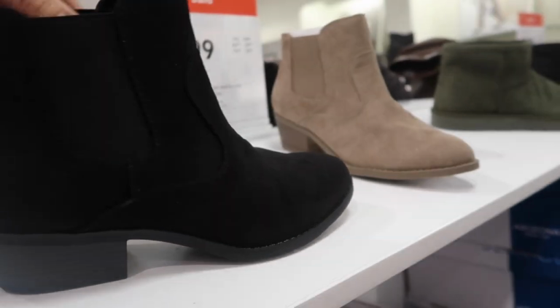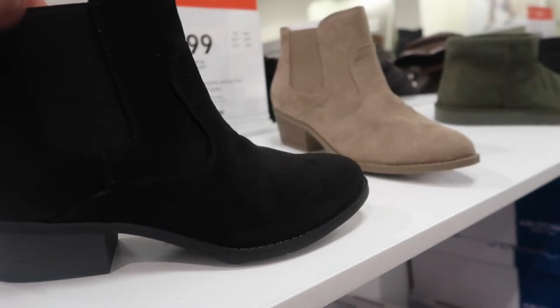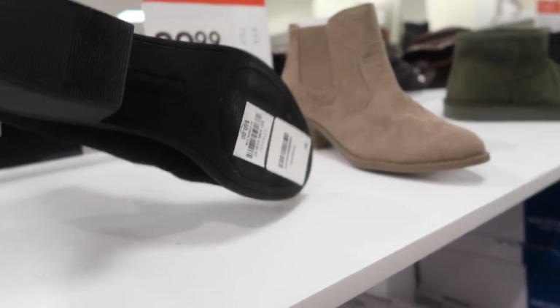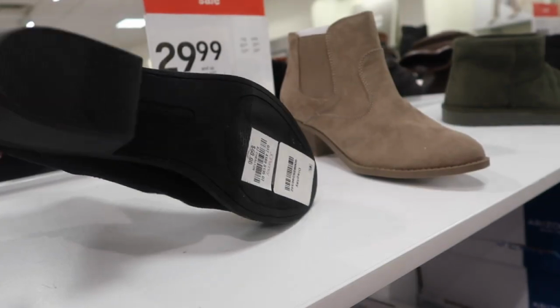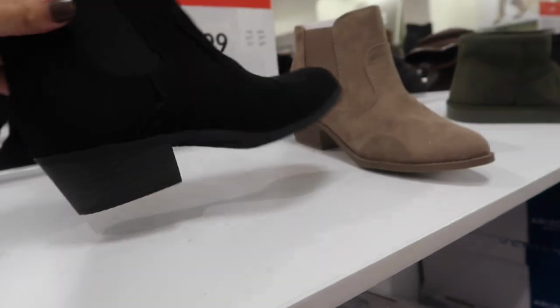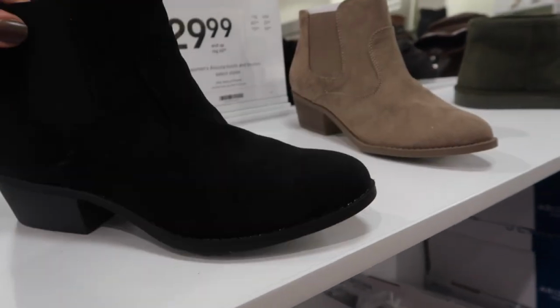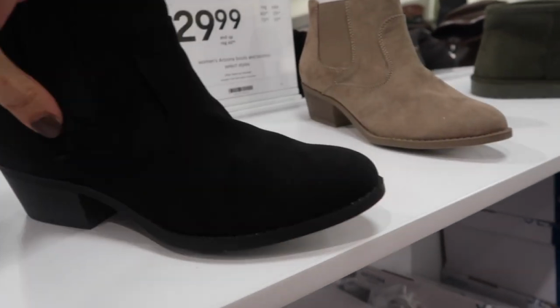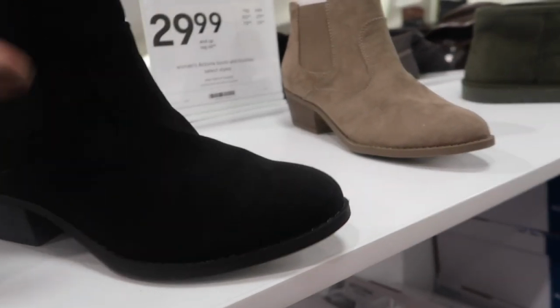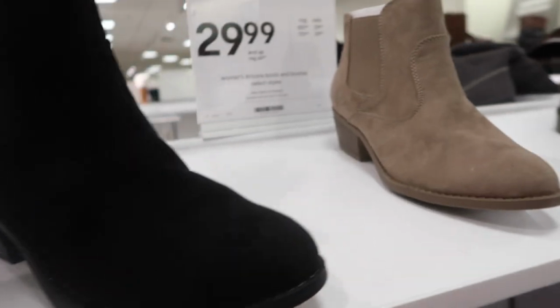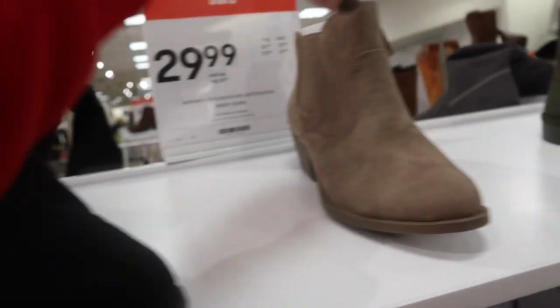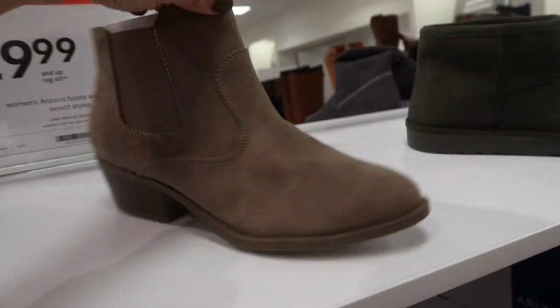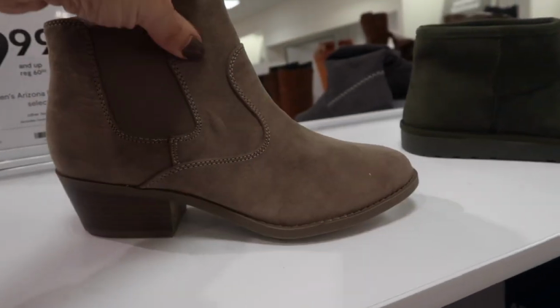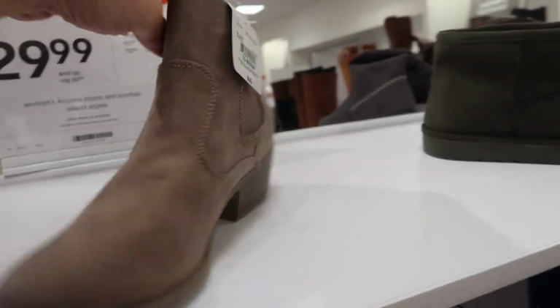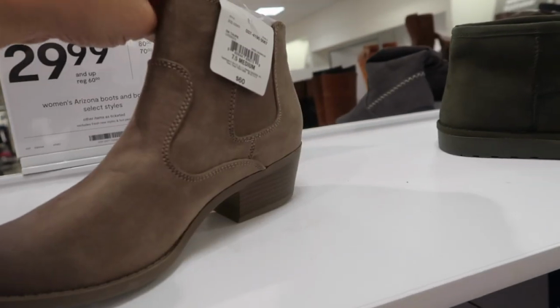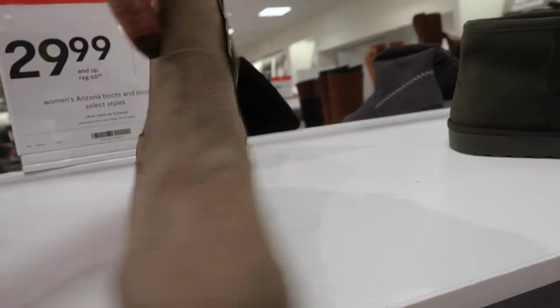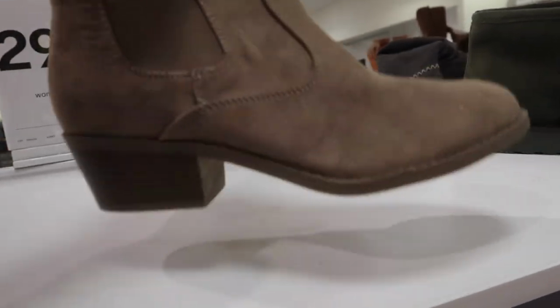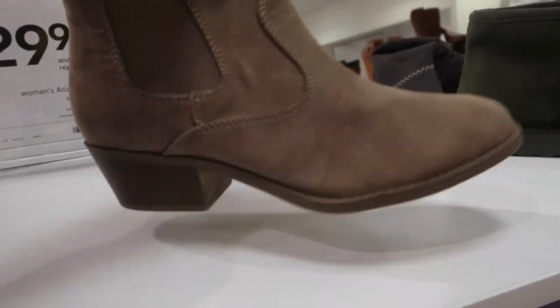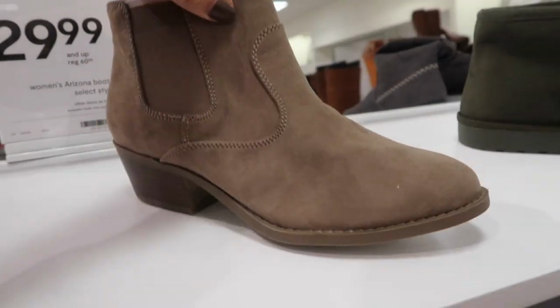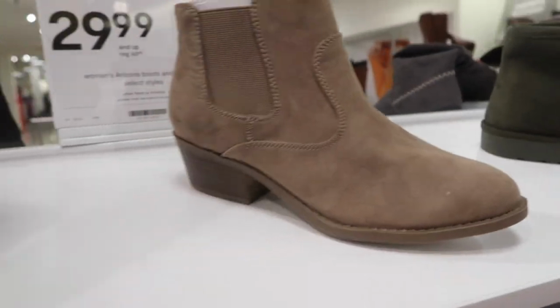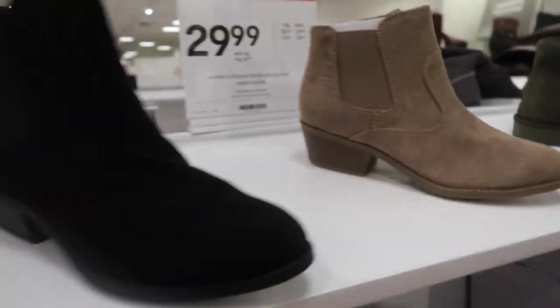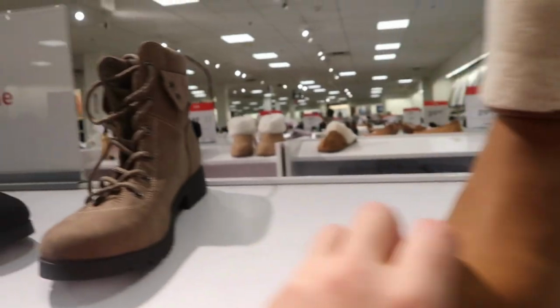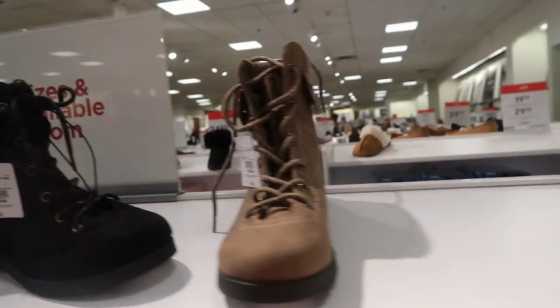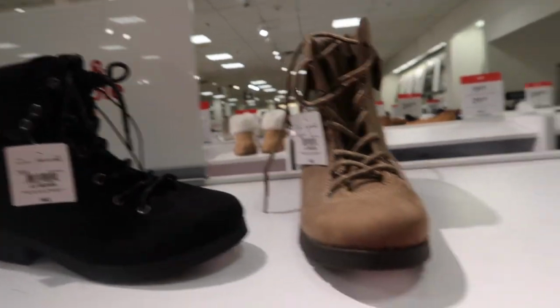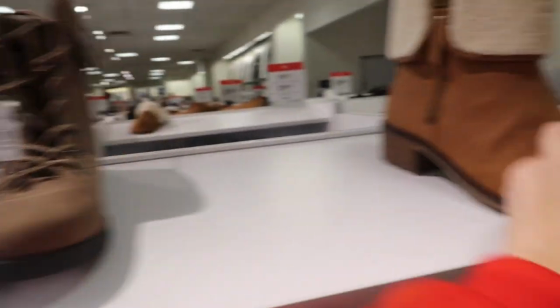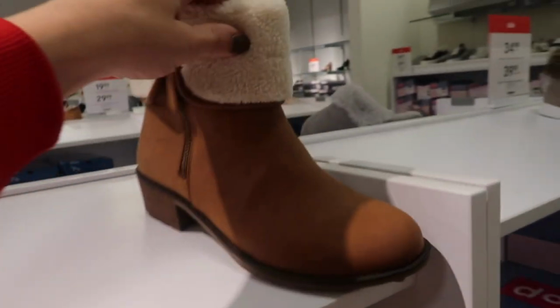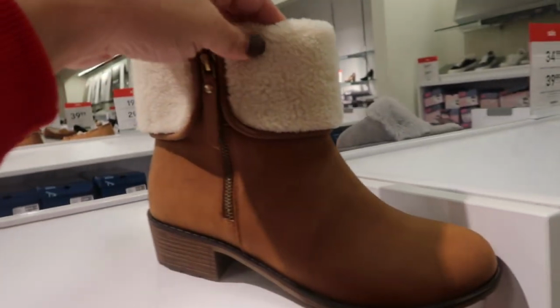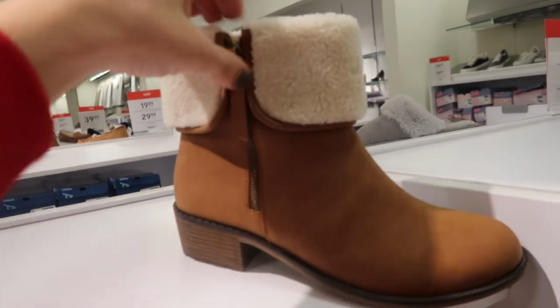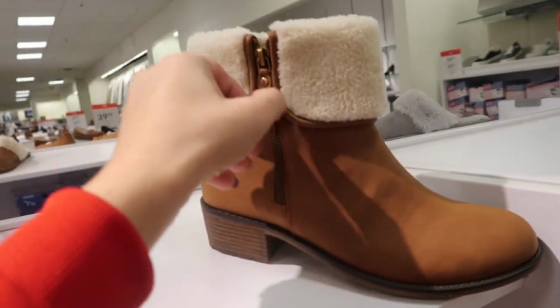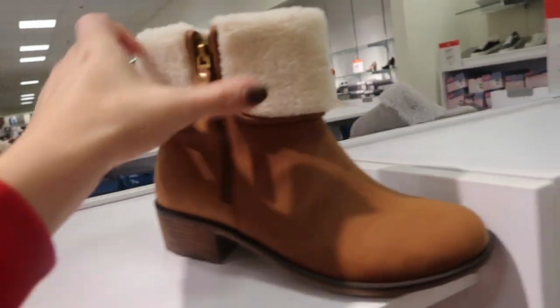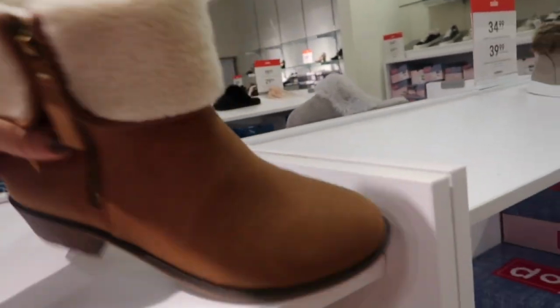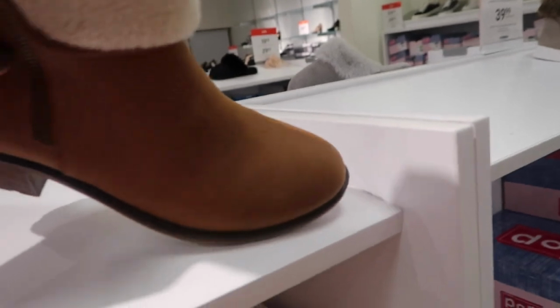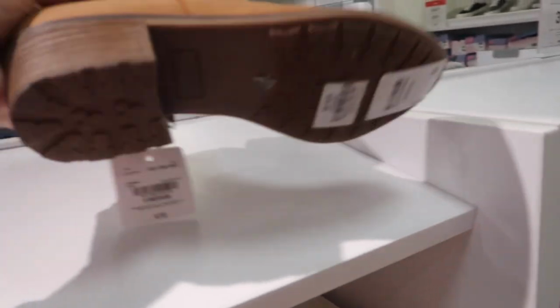New little booties from Arizona with a rounded toe, elastic, and a western style heel. Comes in black and taupe. These are going to be $29.99.